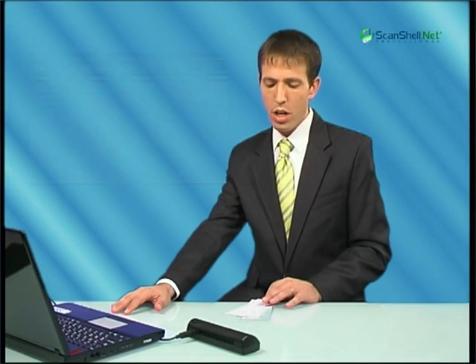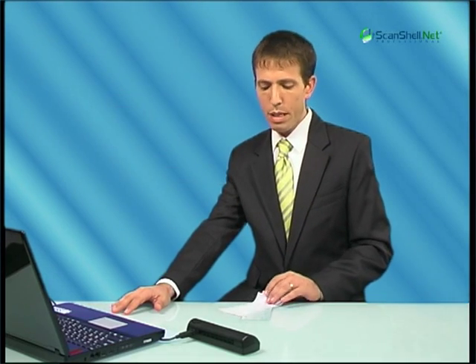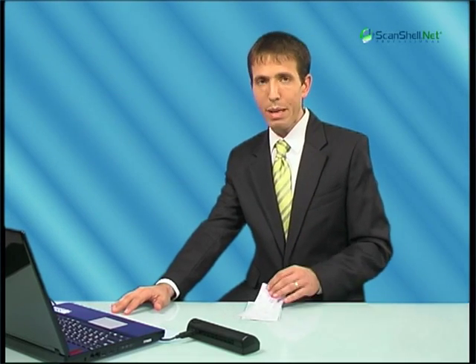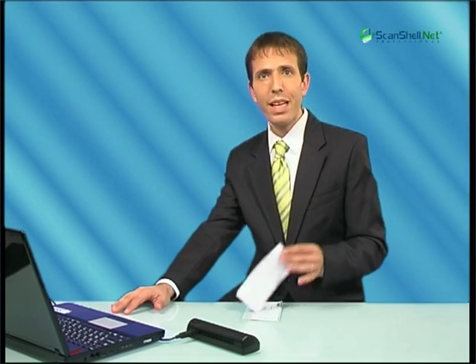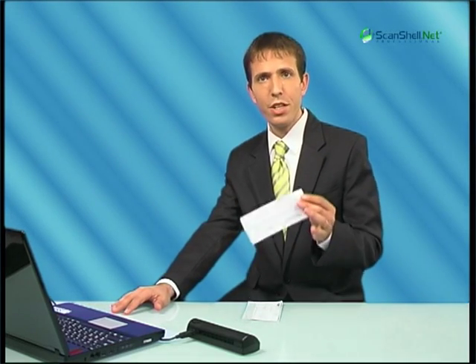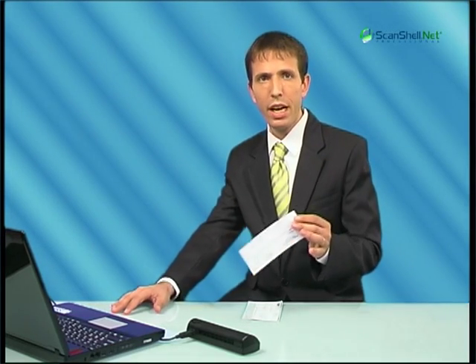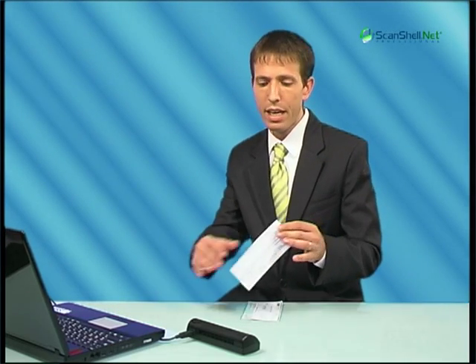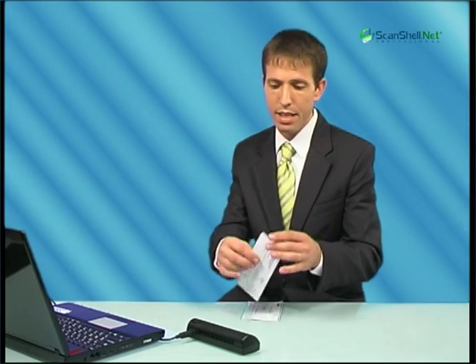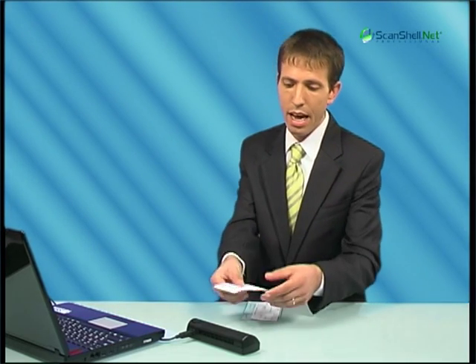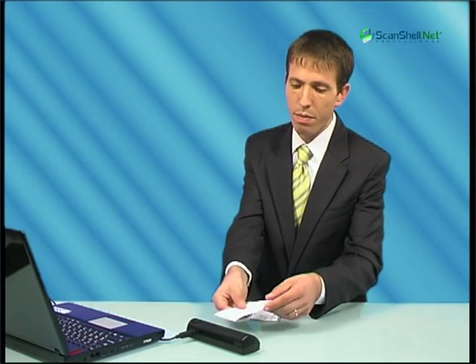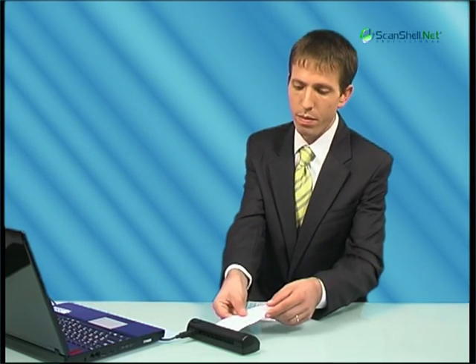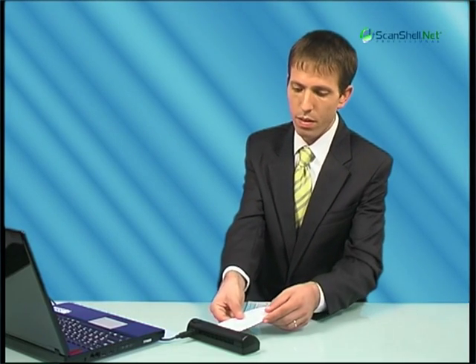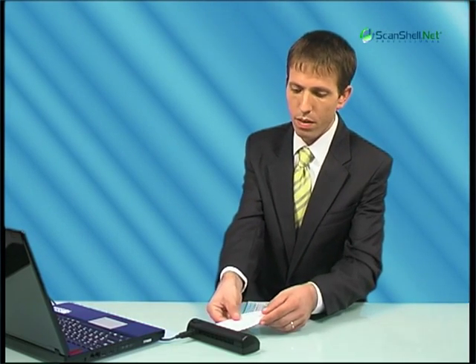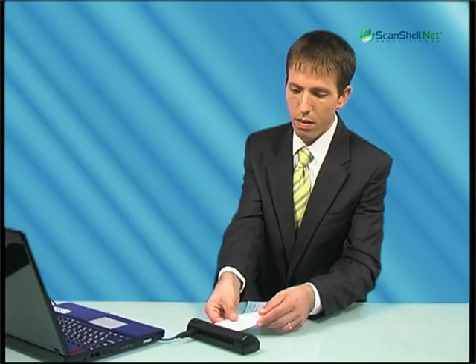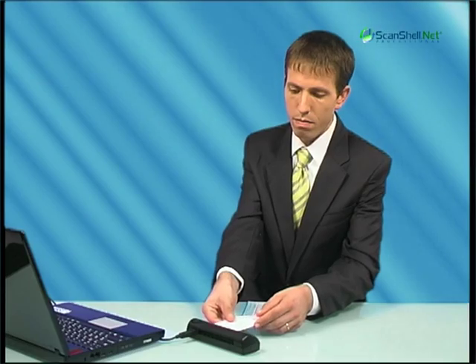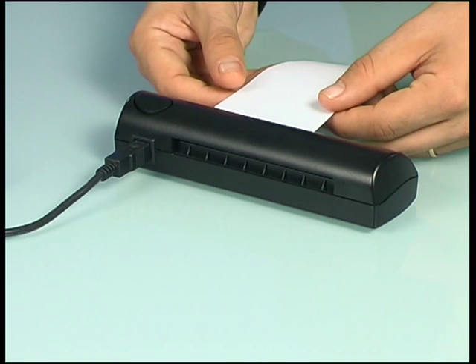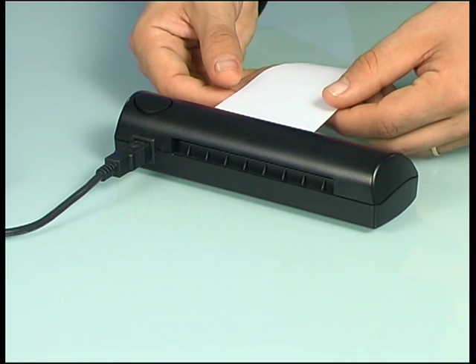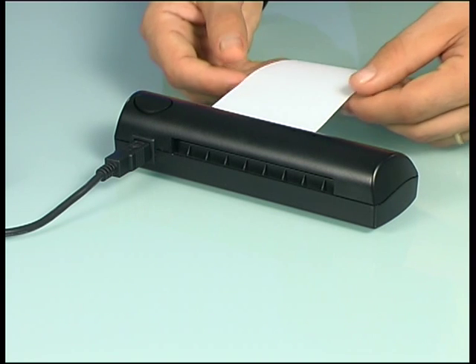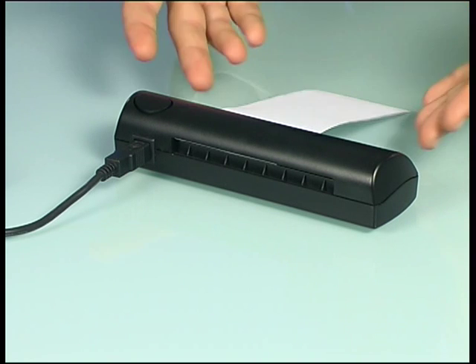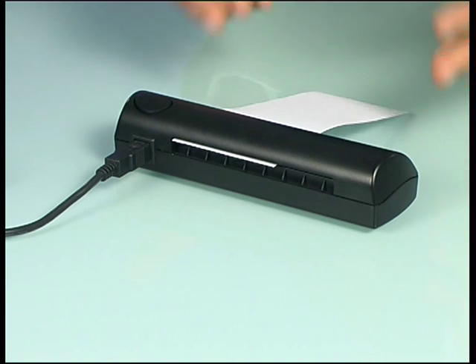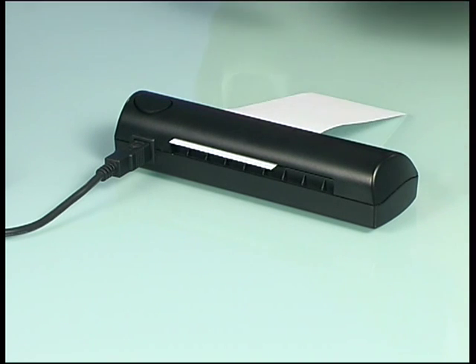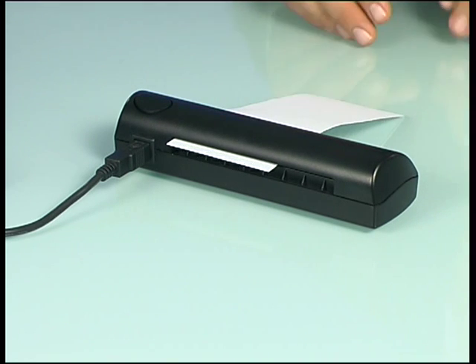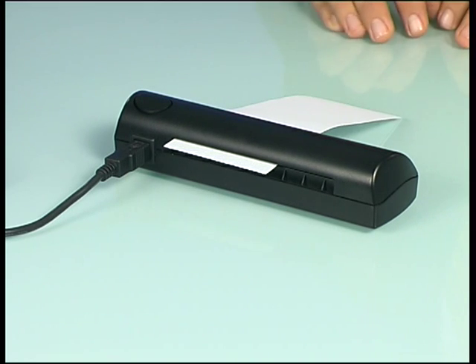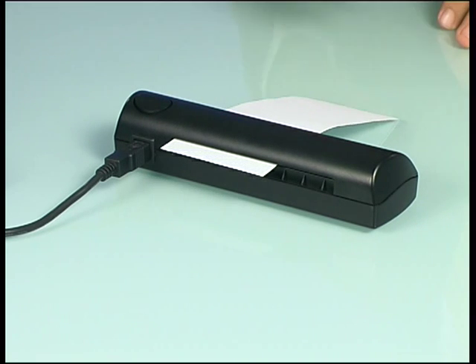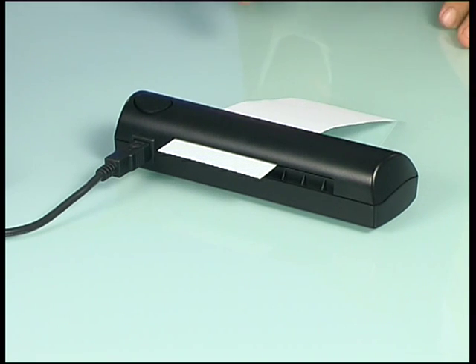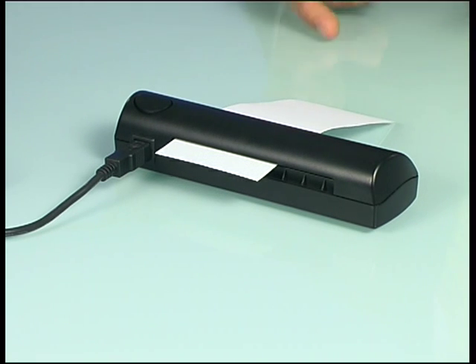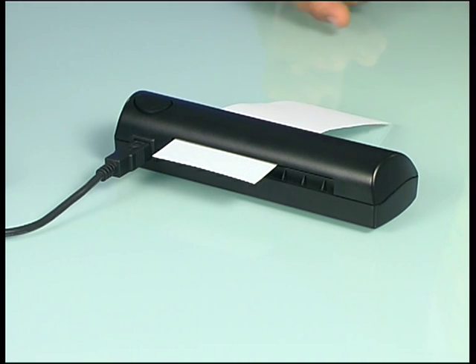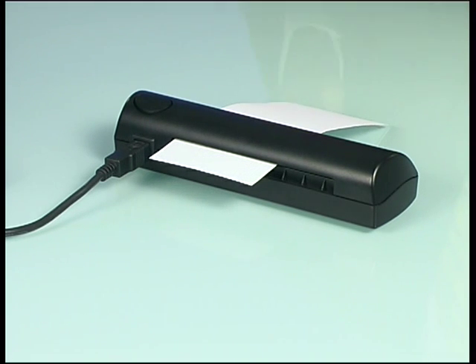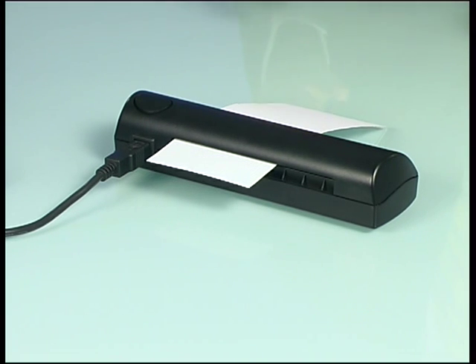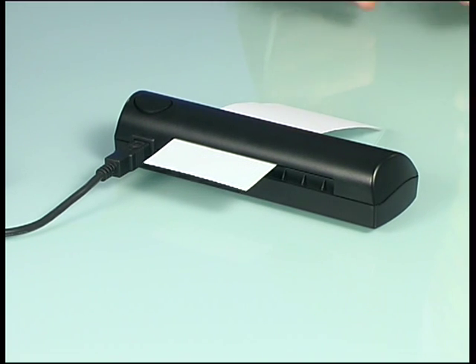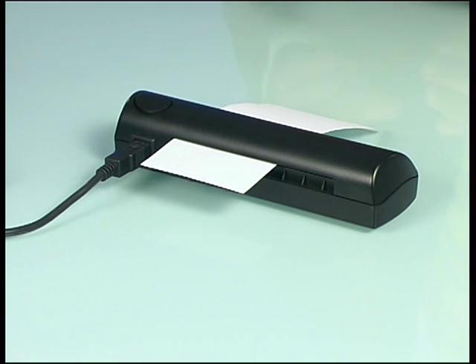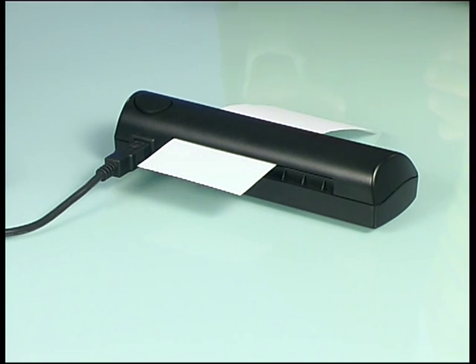Simply place the check in the scanner and that's it. The check is scanned automatically.